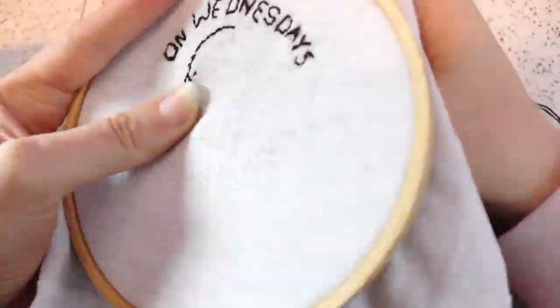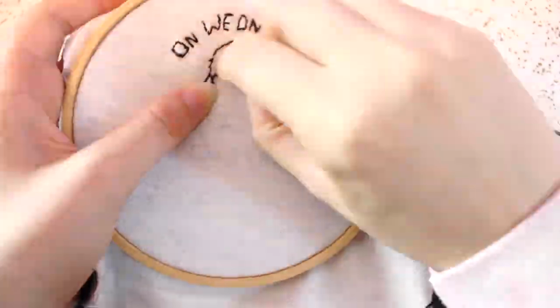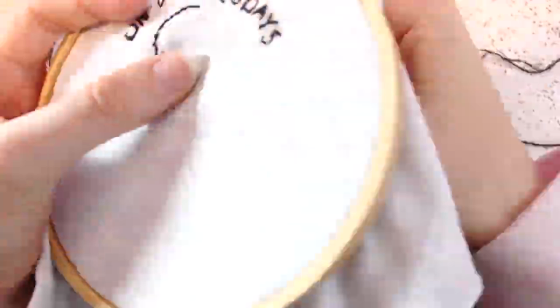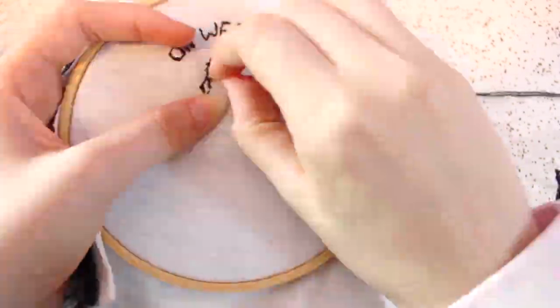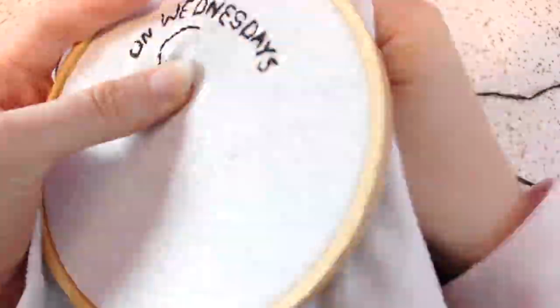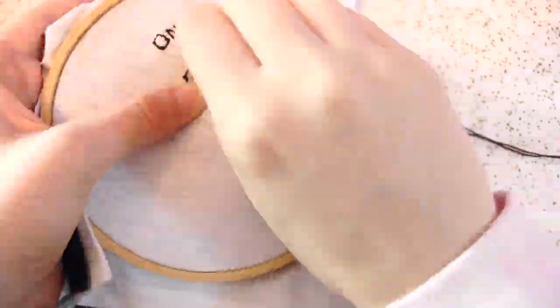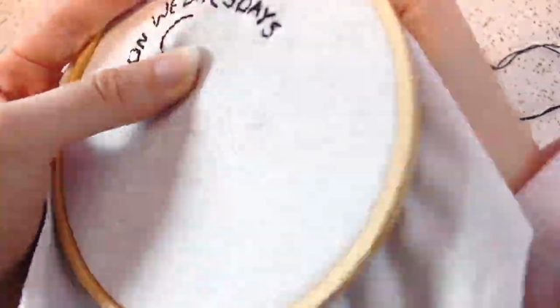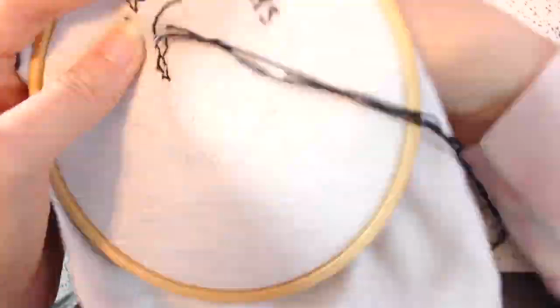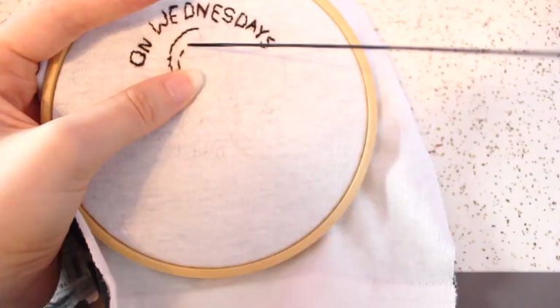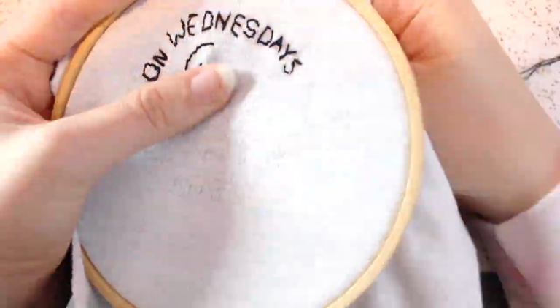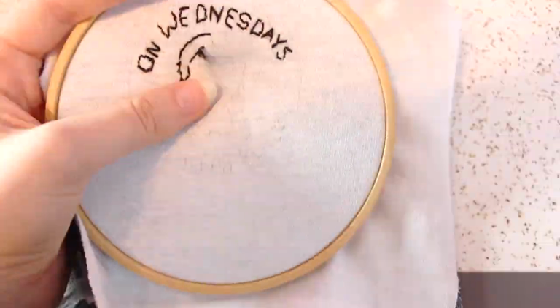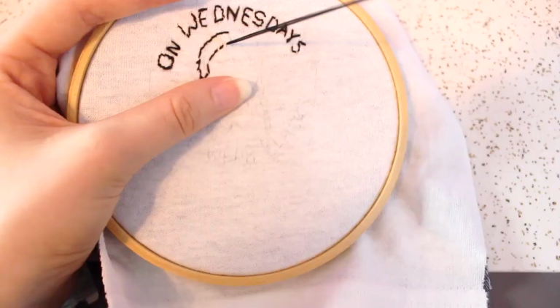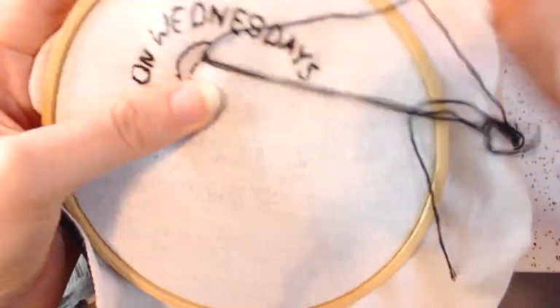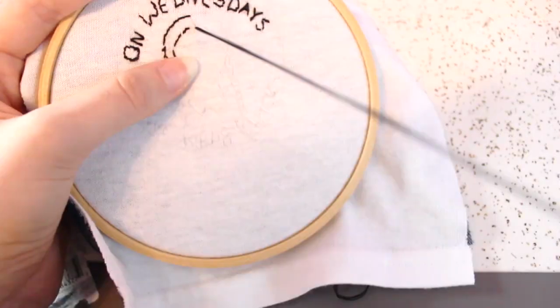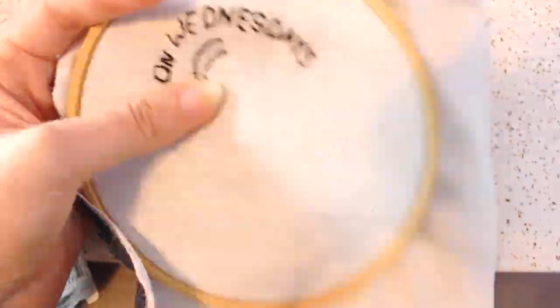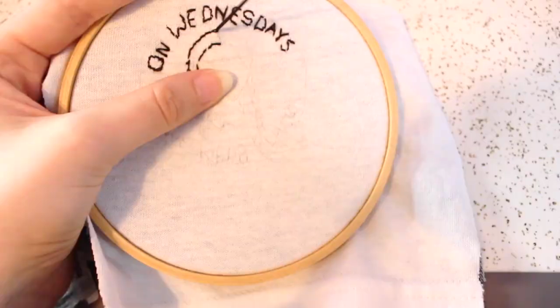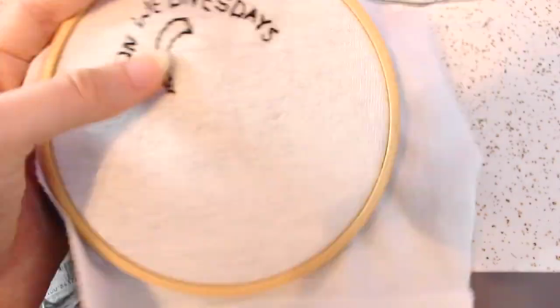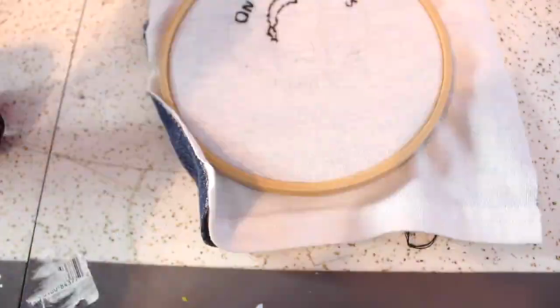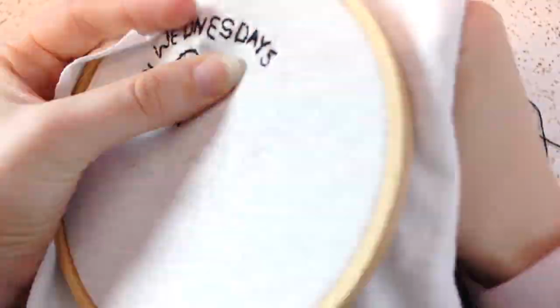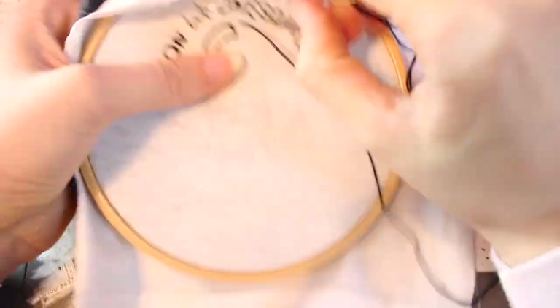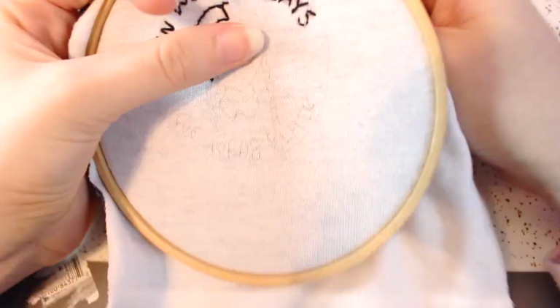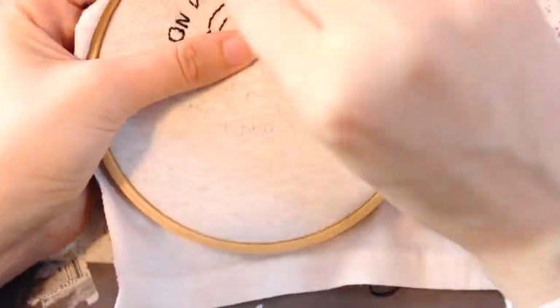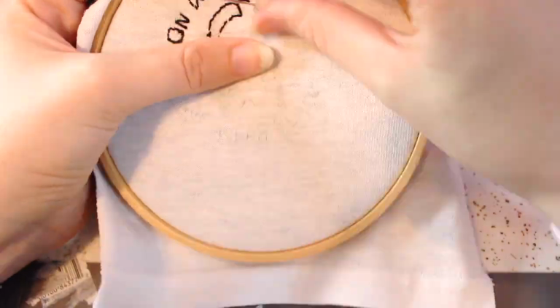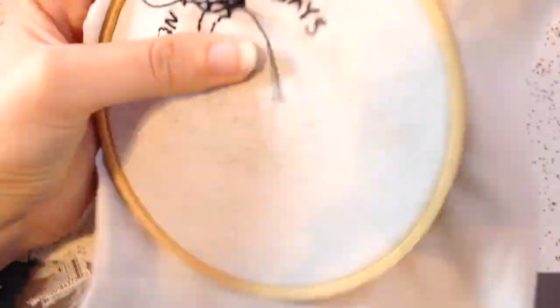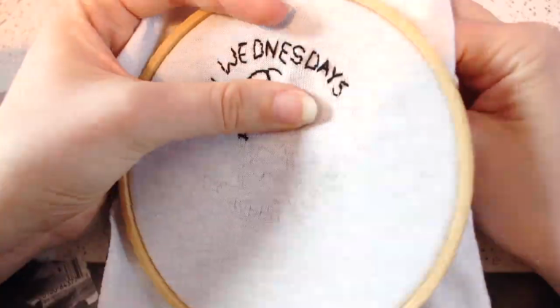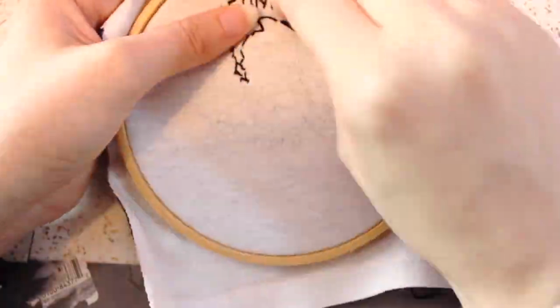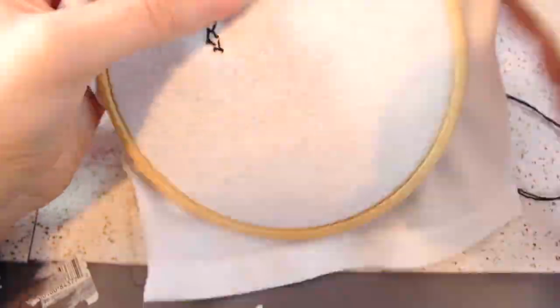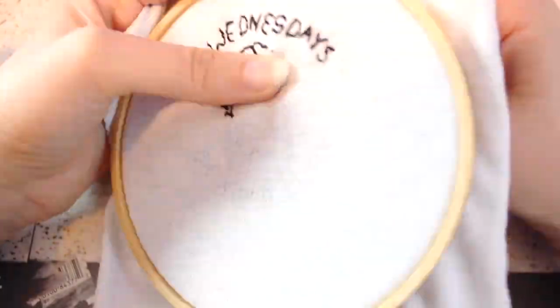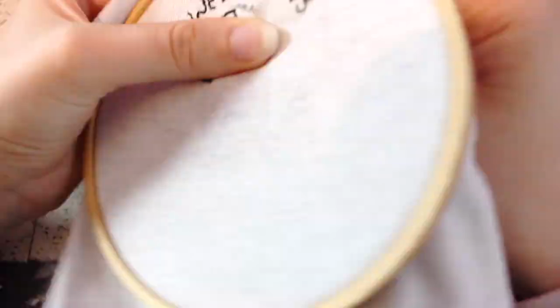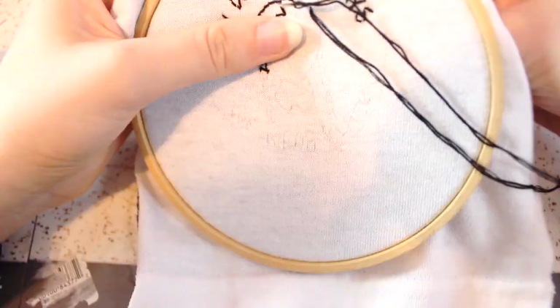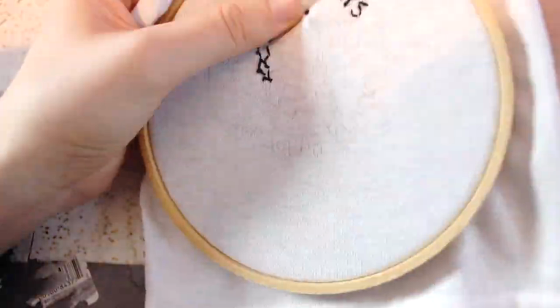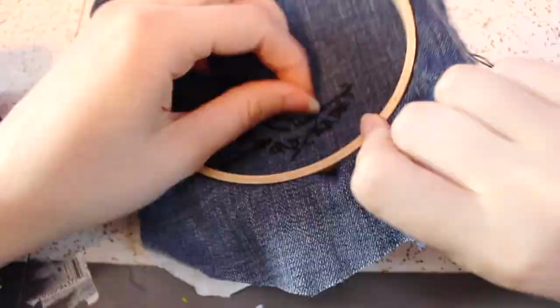If you don't want to use the t-shirt and jeans method, you can also use canvas fabric. I'd personally recommend a canvas drop cloth, which you can get at any home improvement store — they're pretty cheap and you could make so many patches with one.